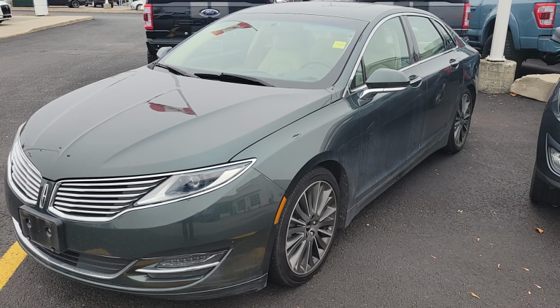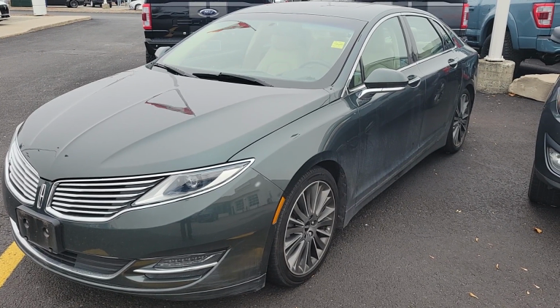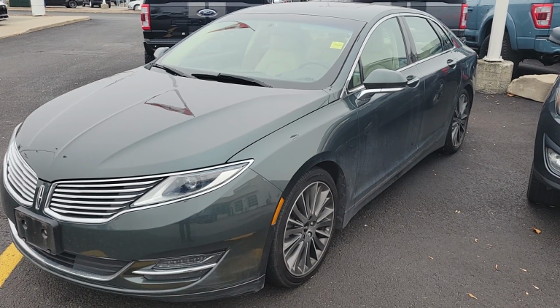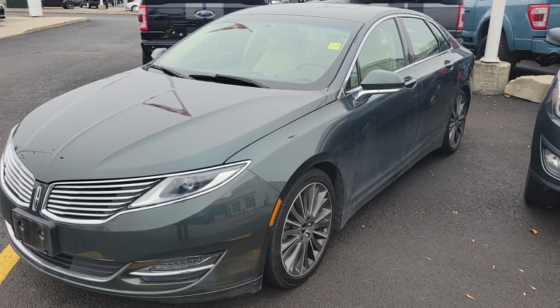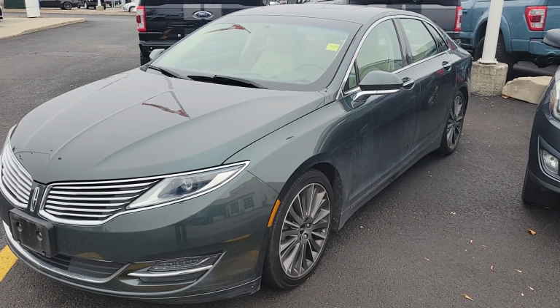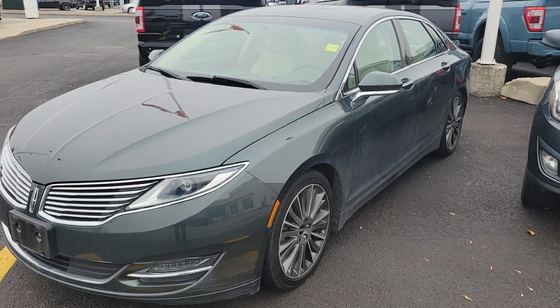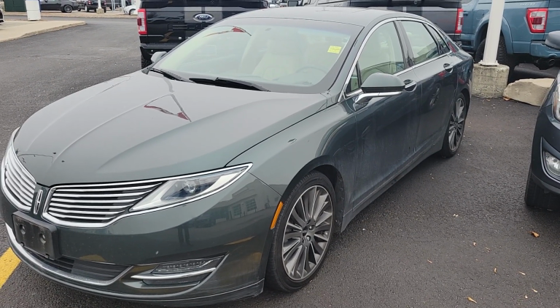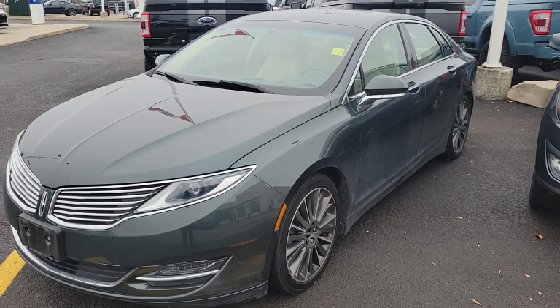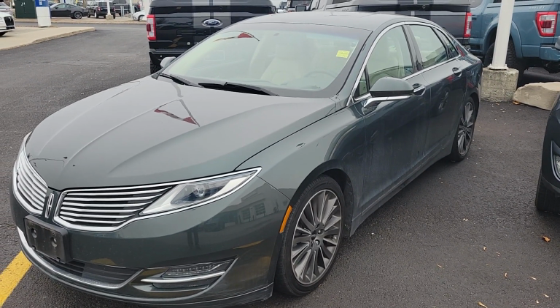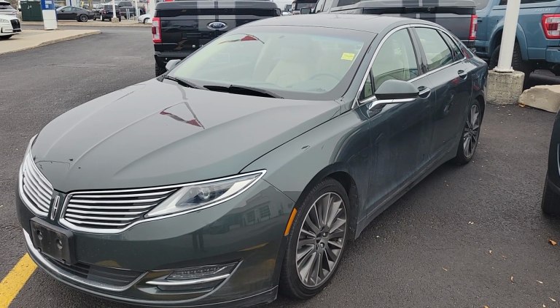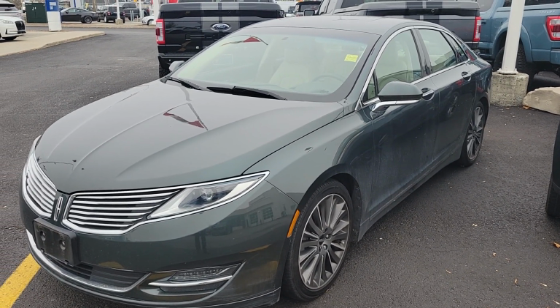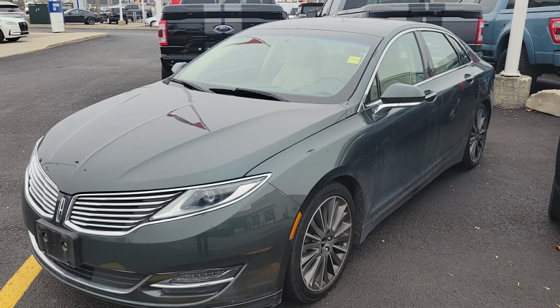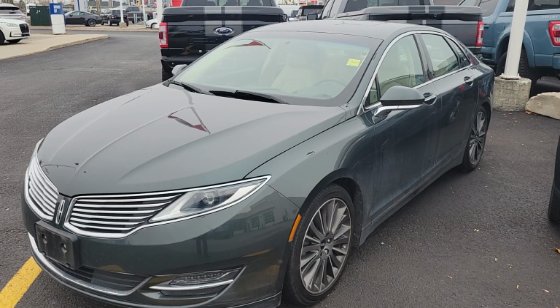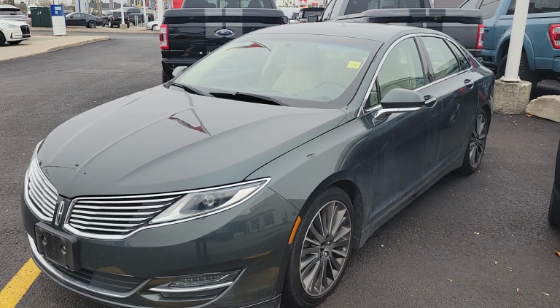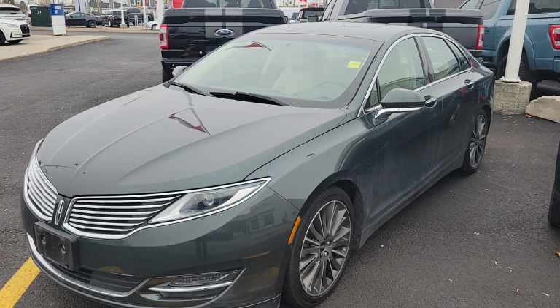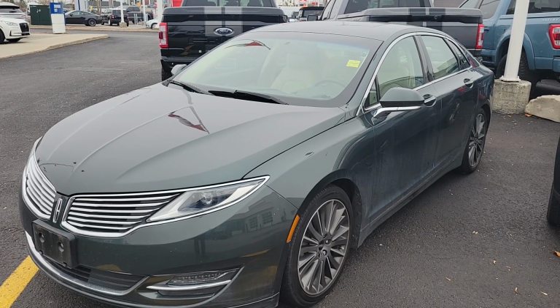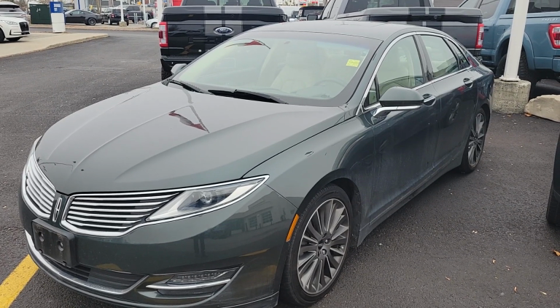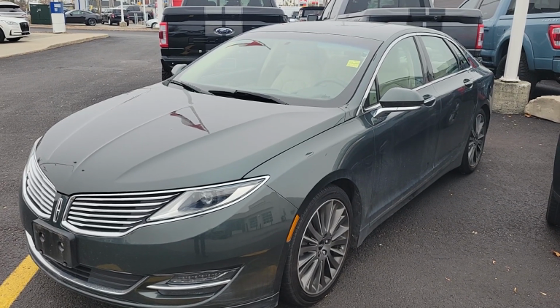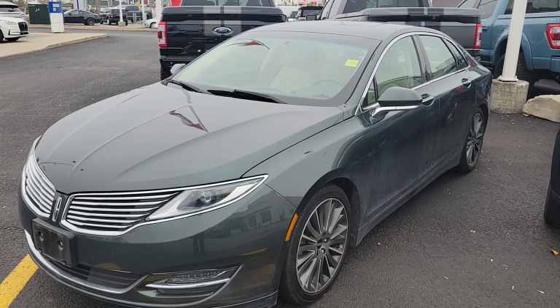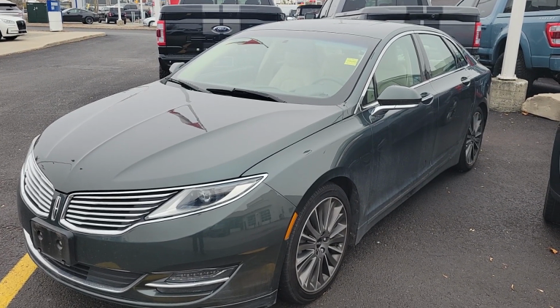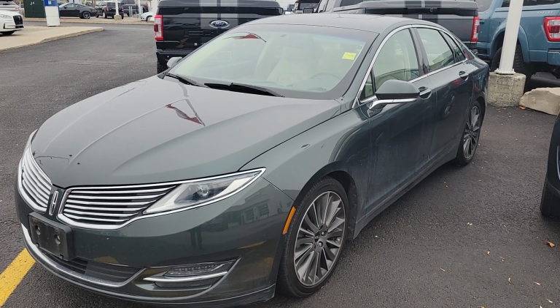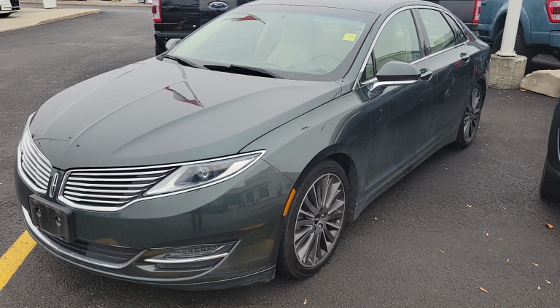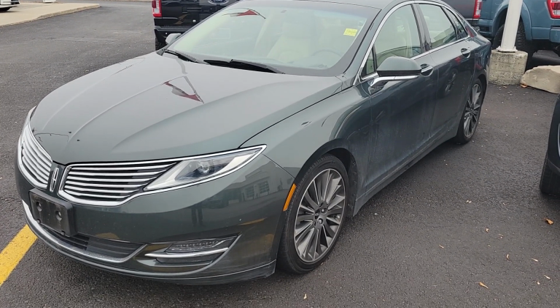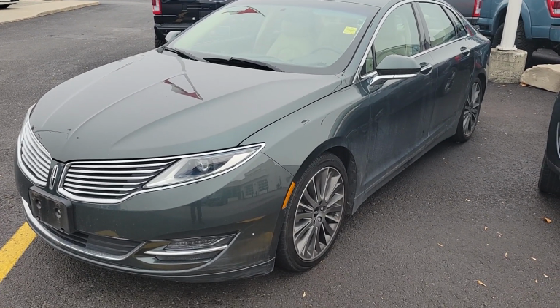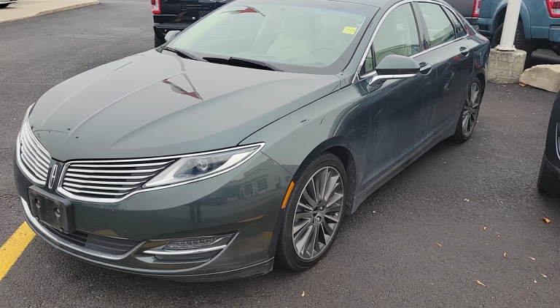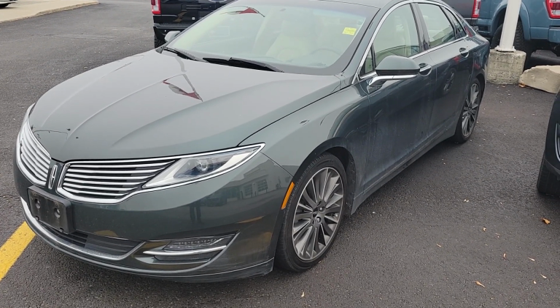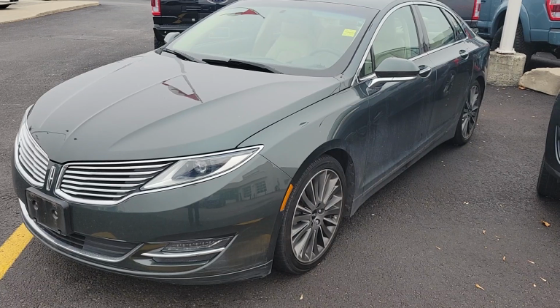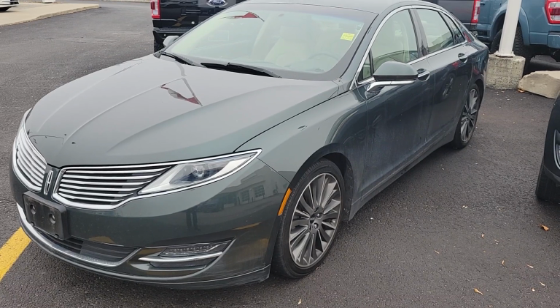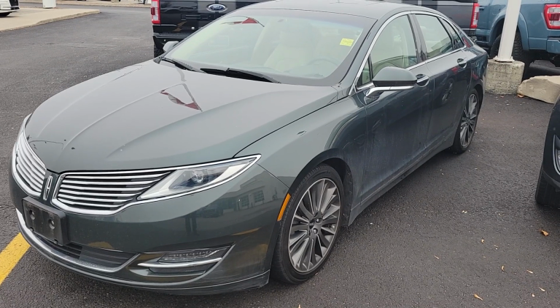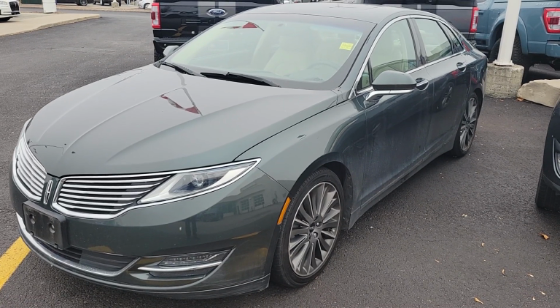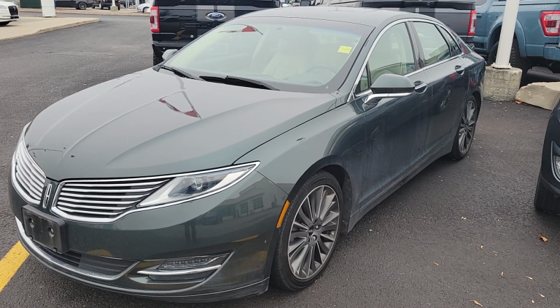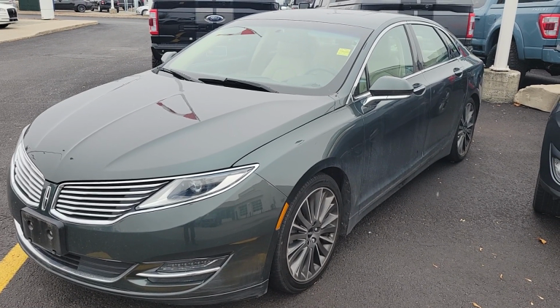Good morning Shabin. It's John Puttycomb at Donnelly Lincoln here at Bank Street in Ottawa. Your interest is a 2015 Lincoln MKZ and it's a recent trade with us.